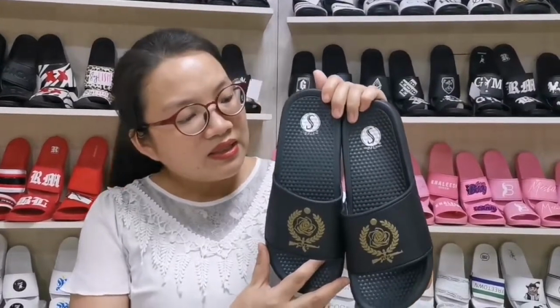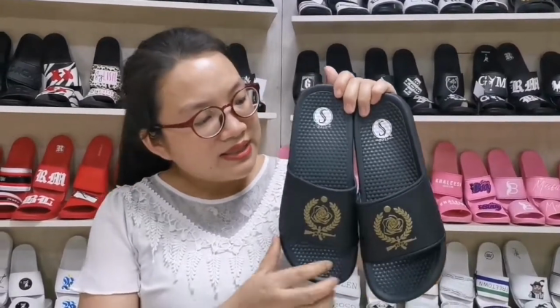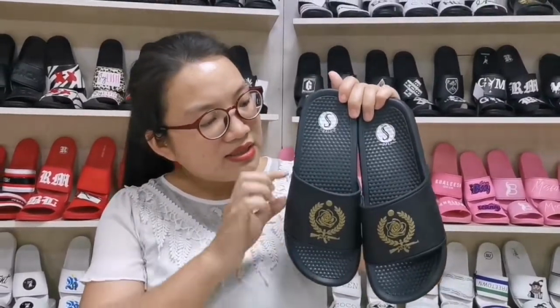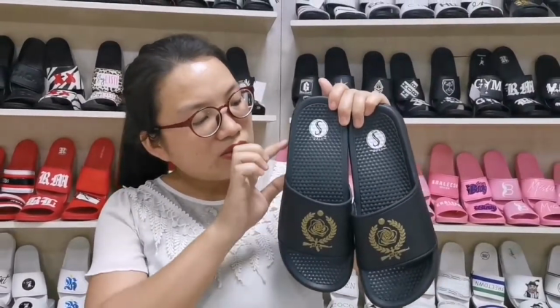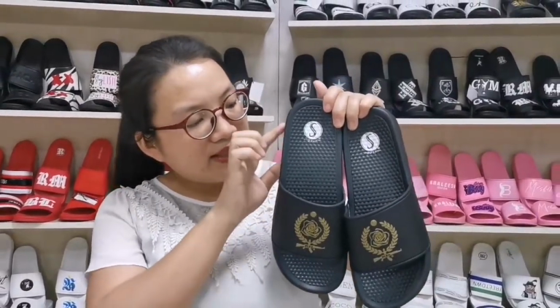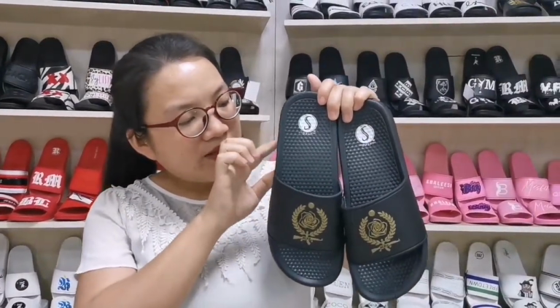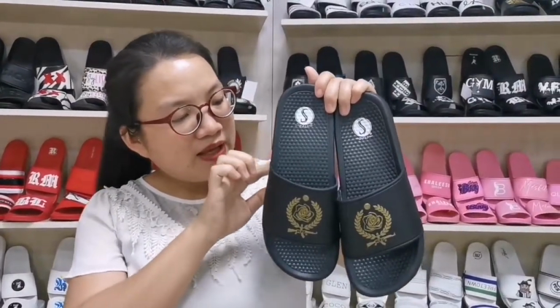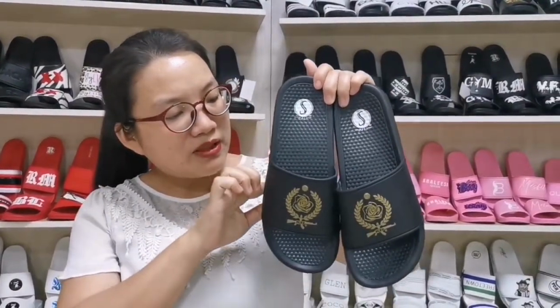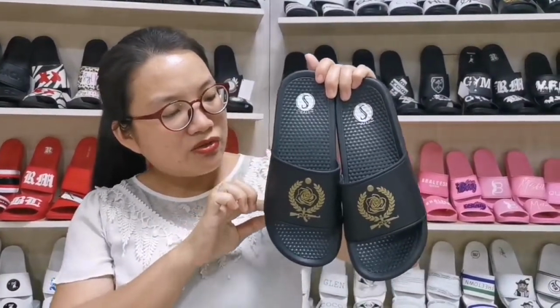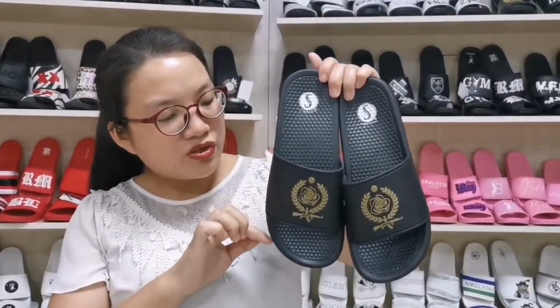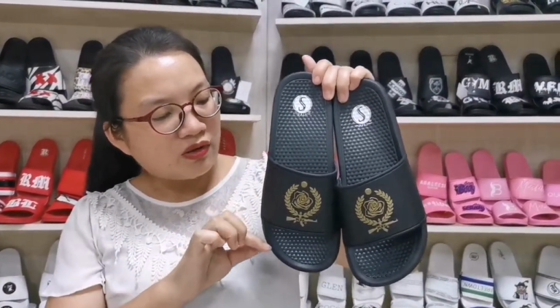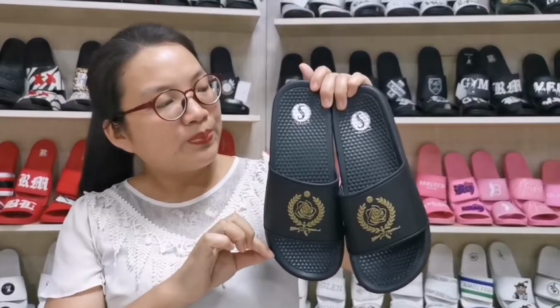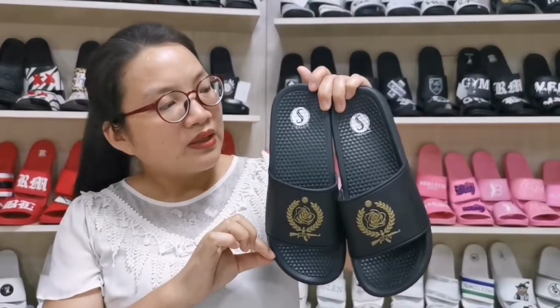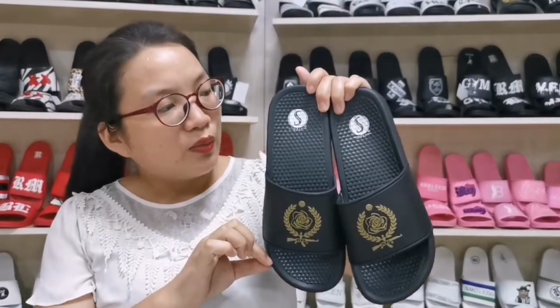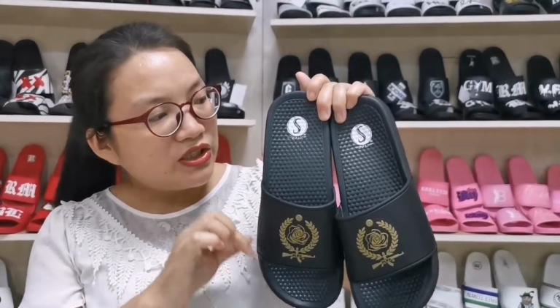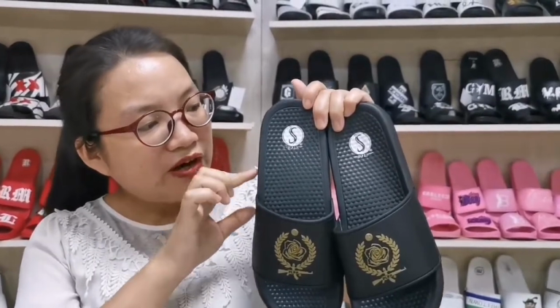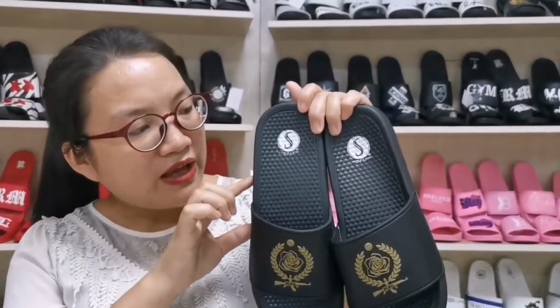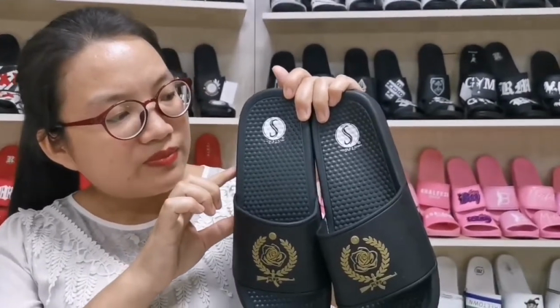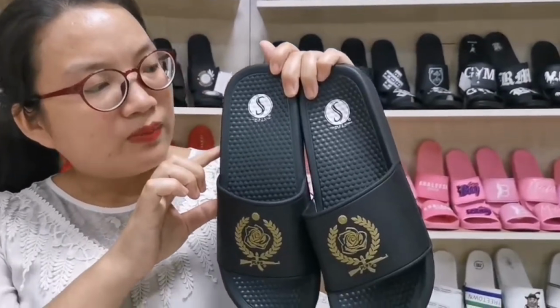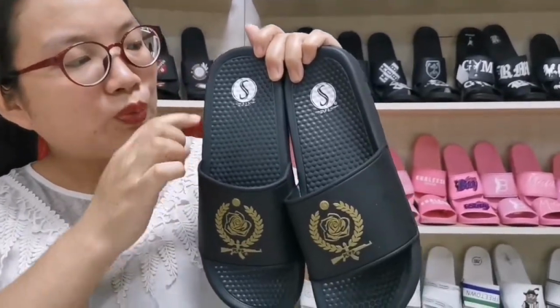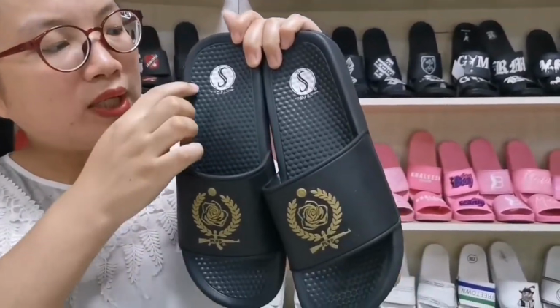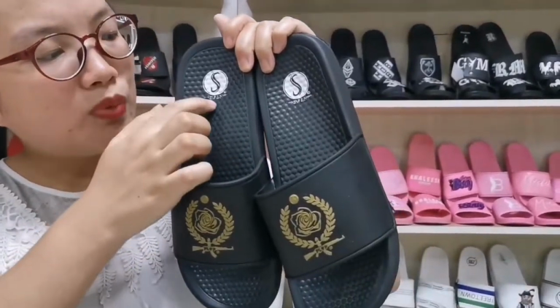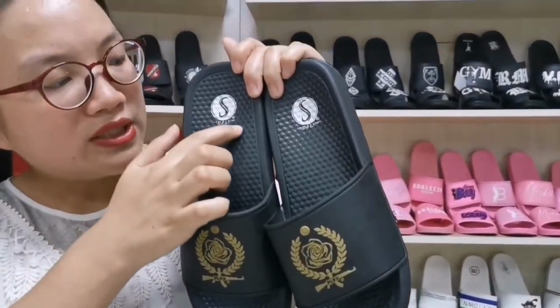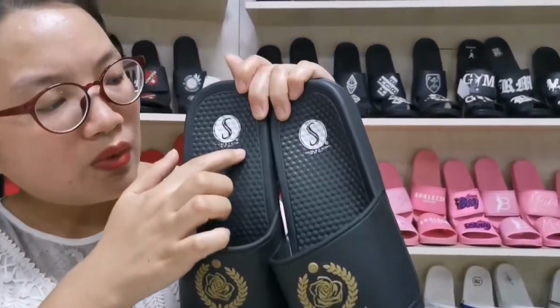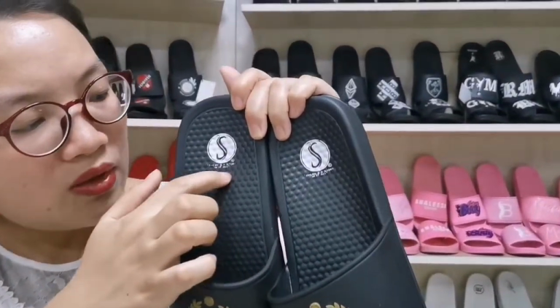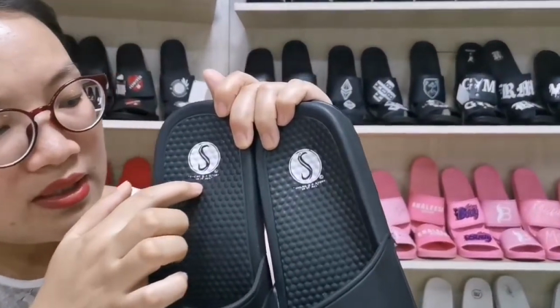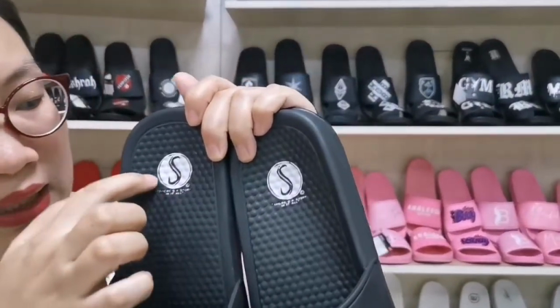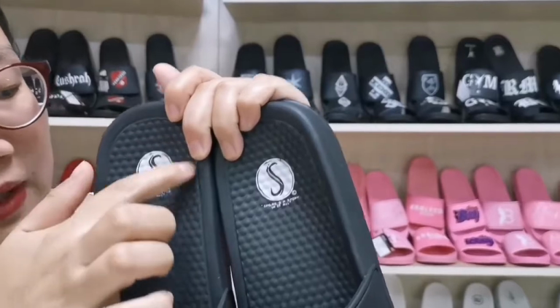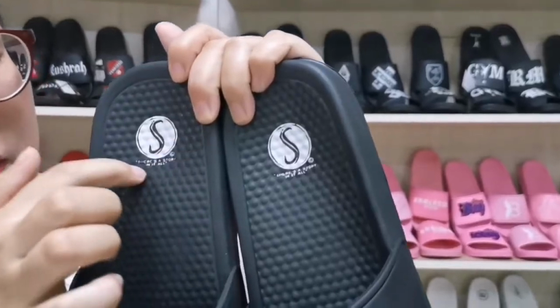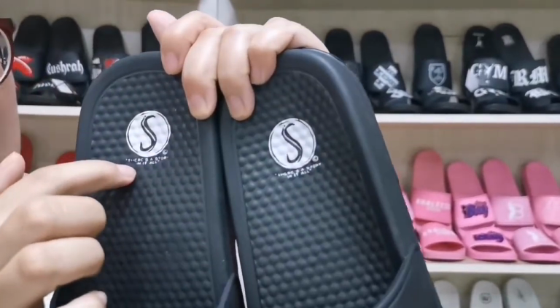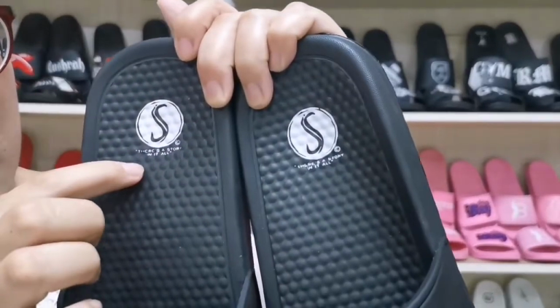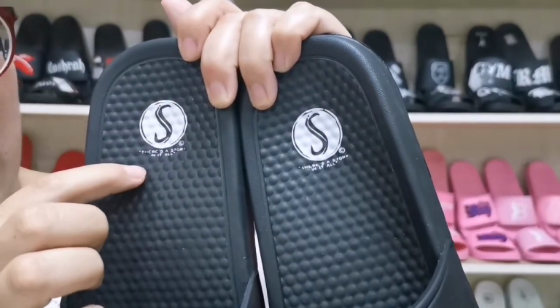This slide sandals is EVA material sole which is very comfortable. We can put the words and patterns on the sole.